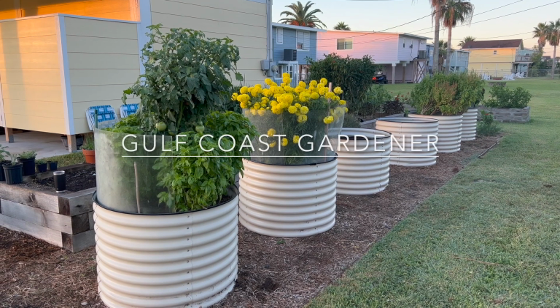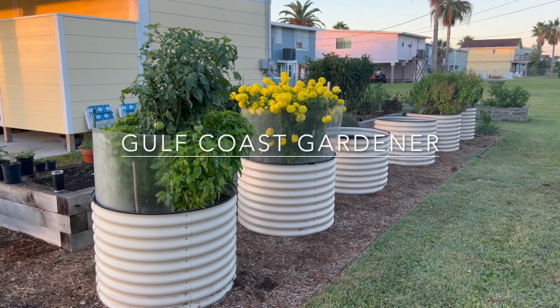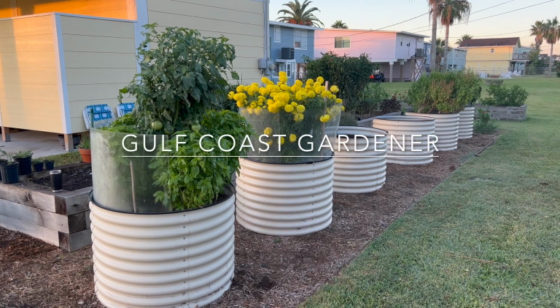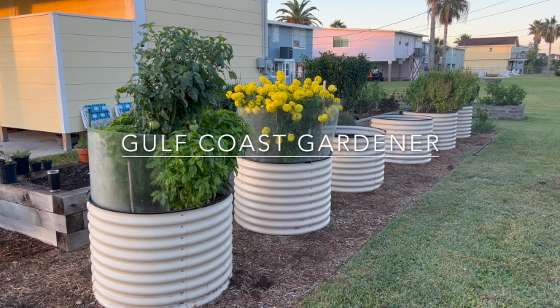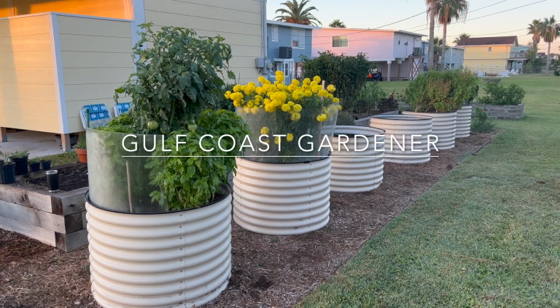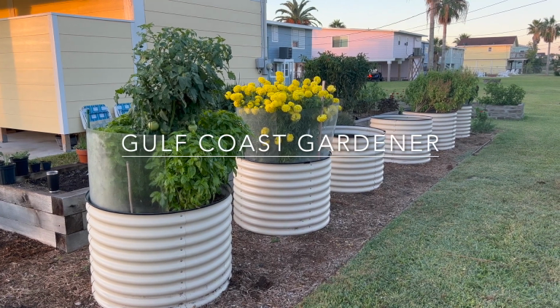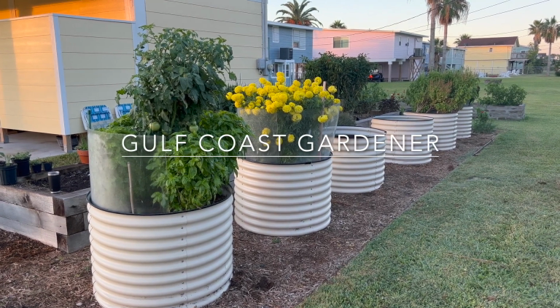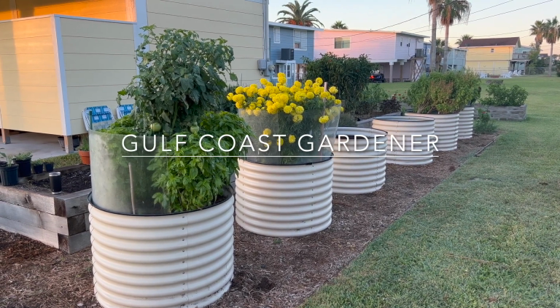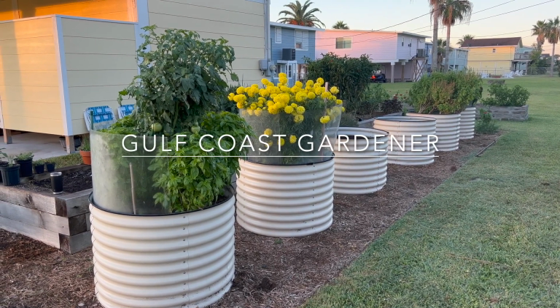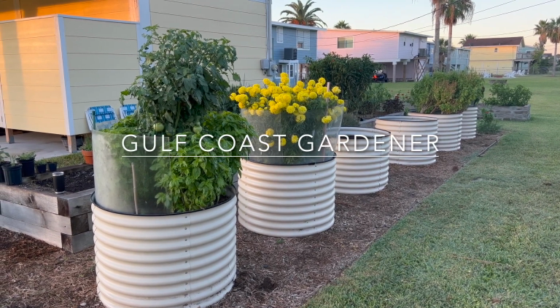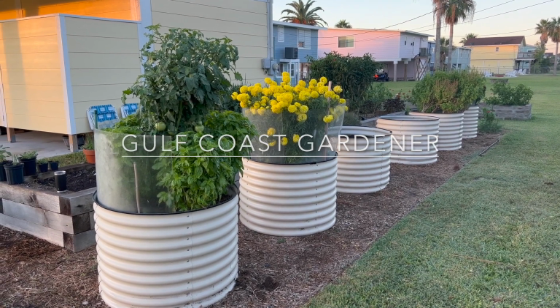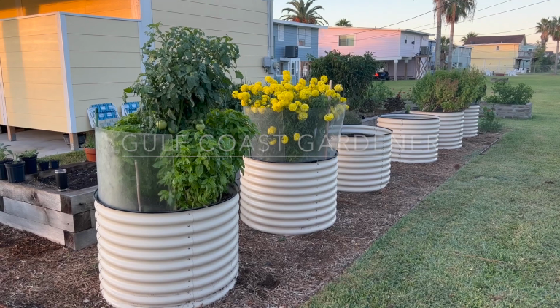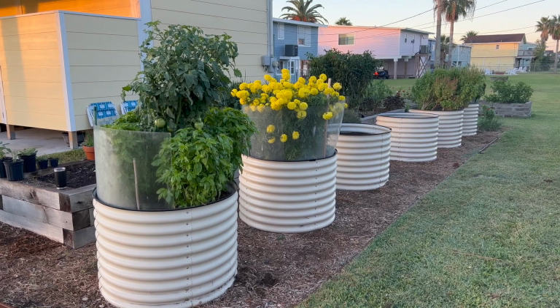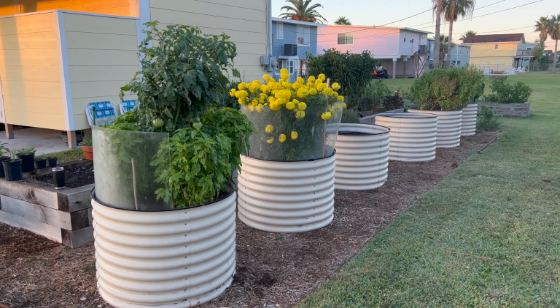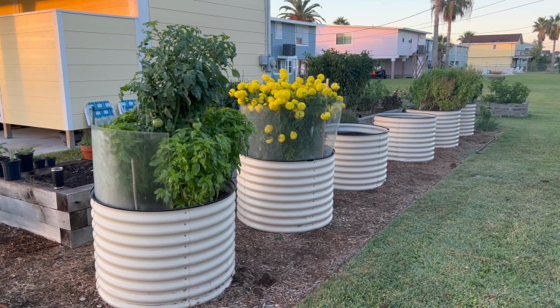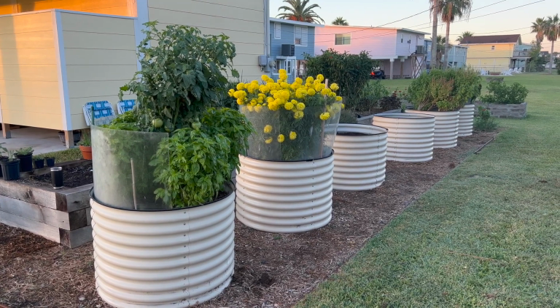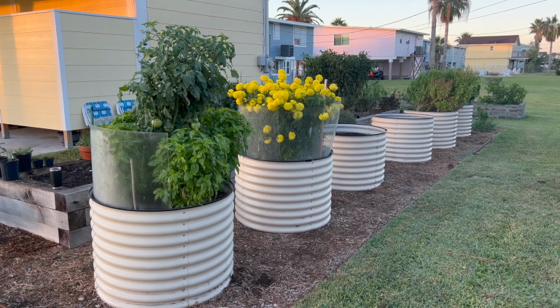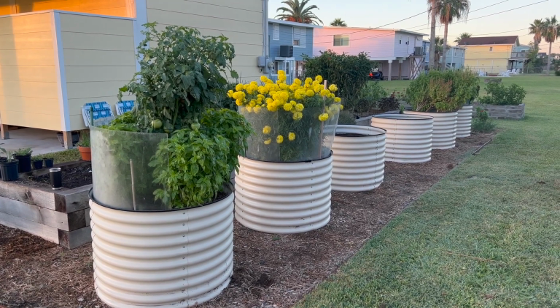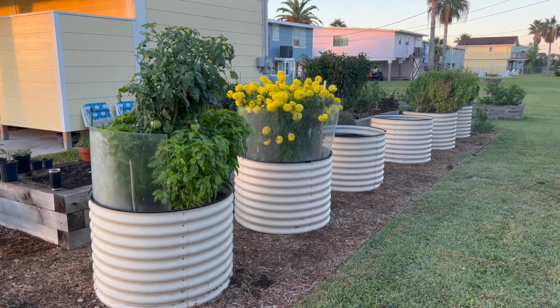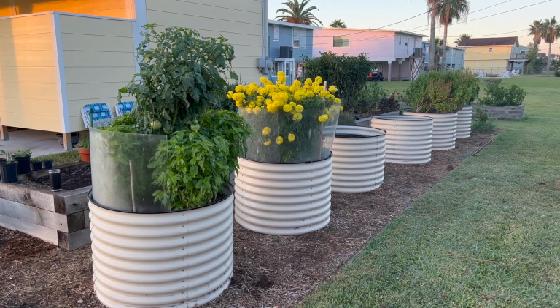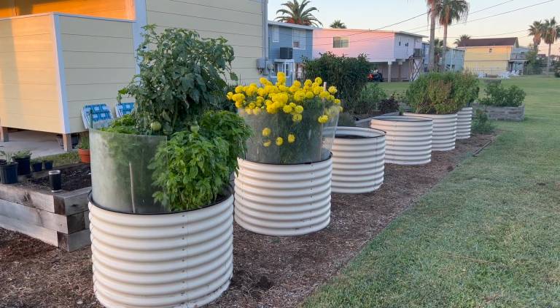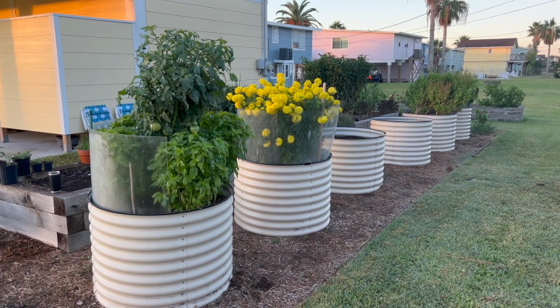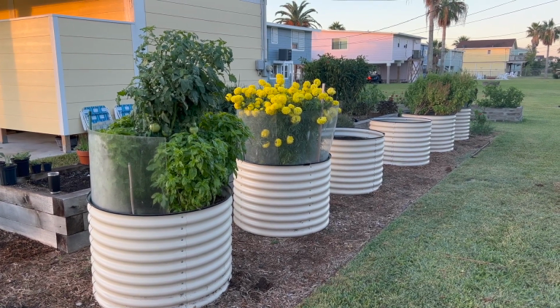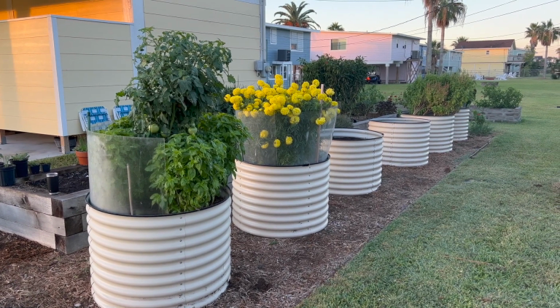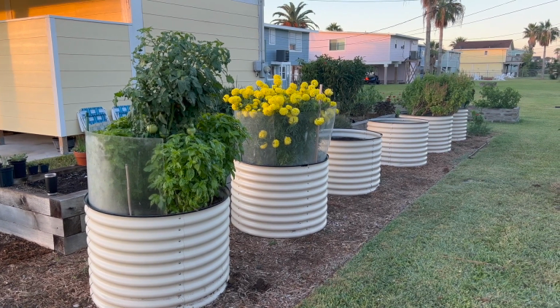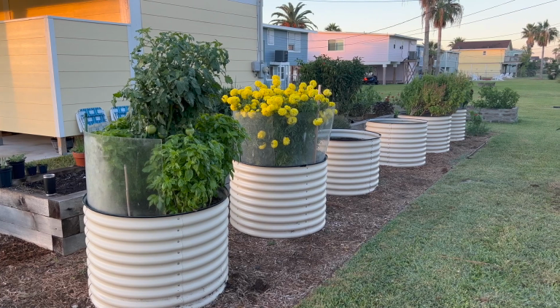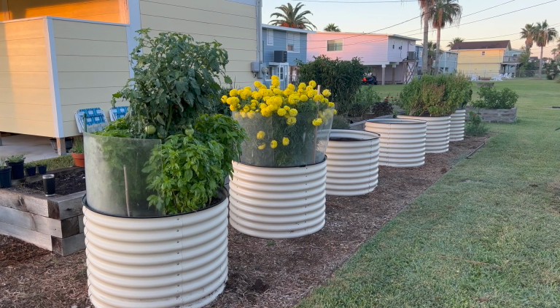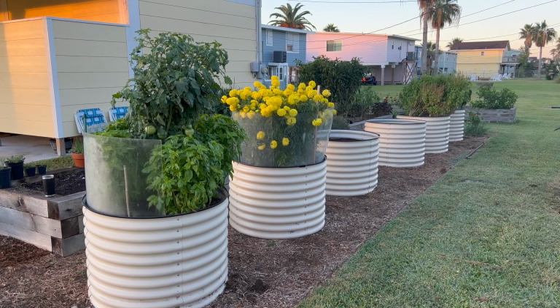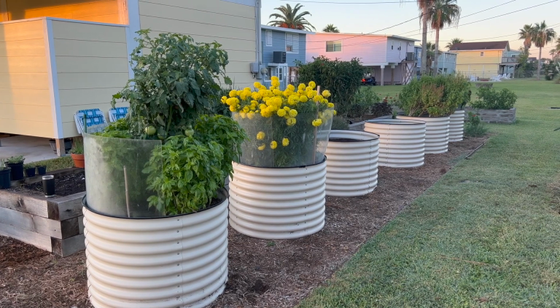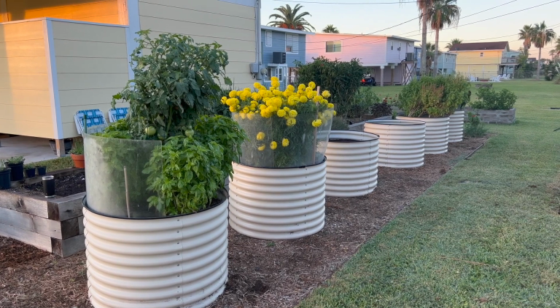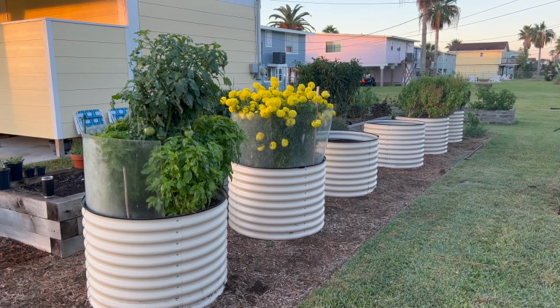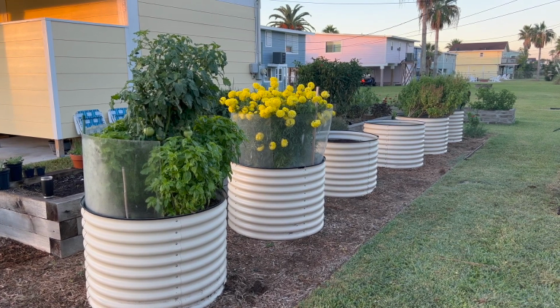Good morning from Jamaica Beach, Texas. Today is Thursday, October the 20th, and I'd like to talk about these raised beds as well as a couple of plants that are doing really well for me this season.